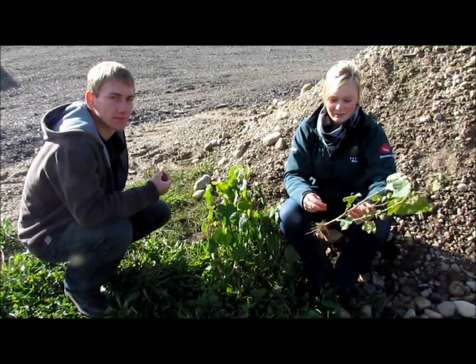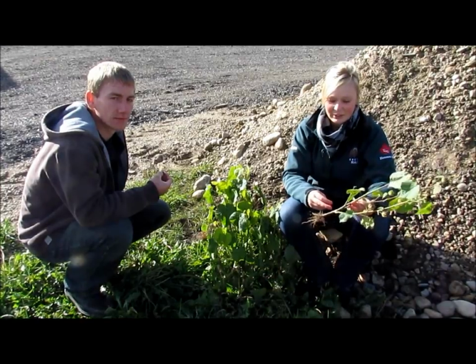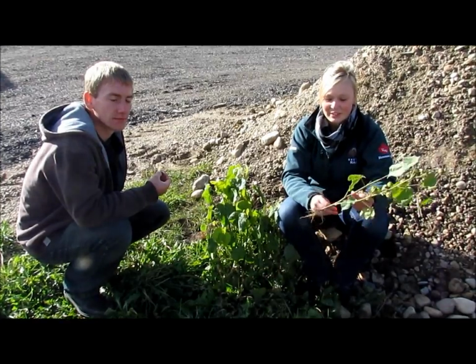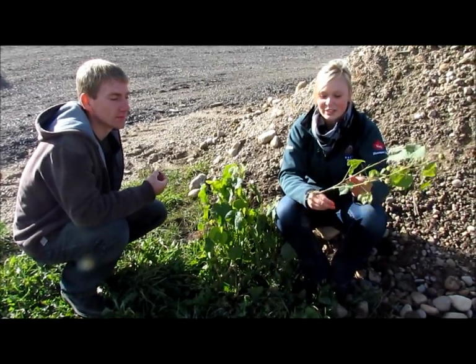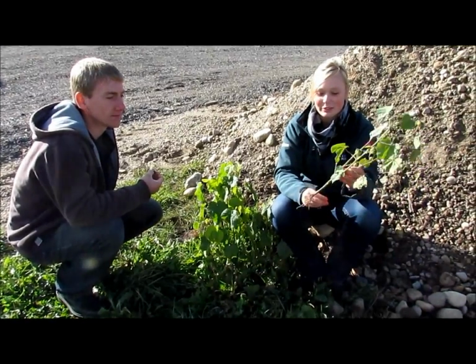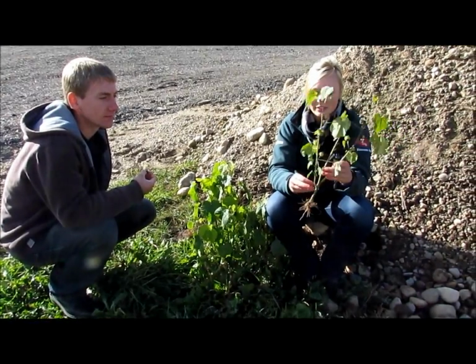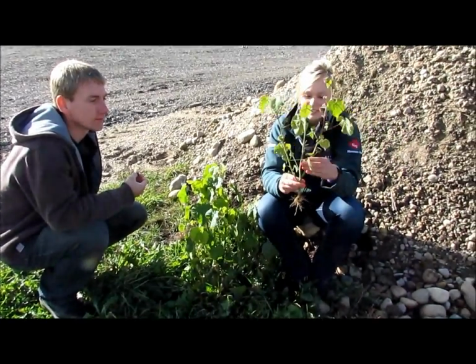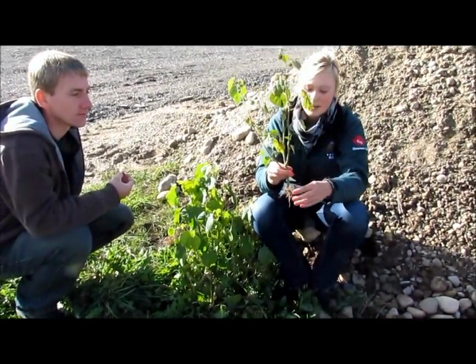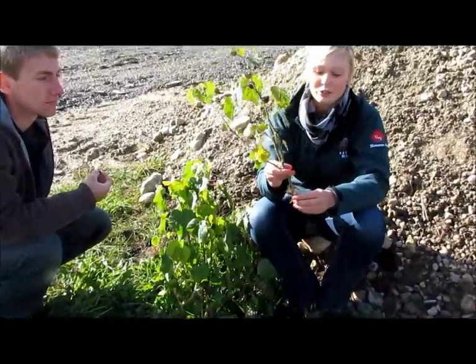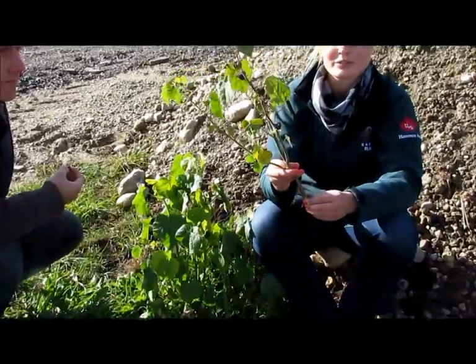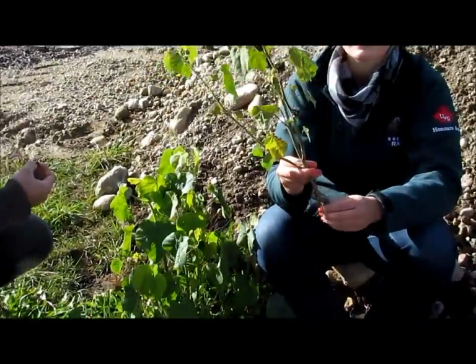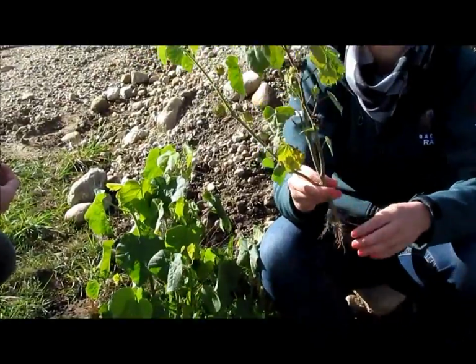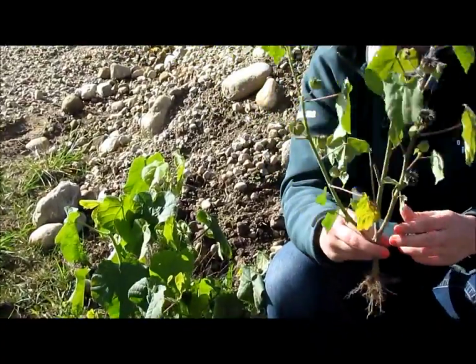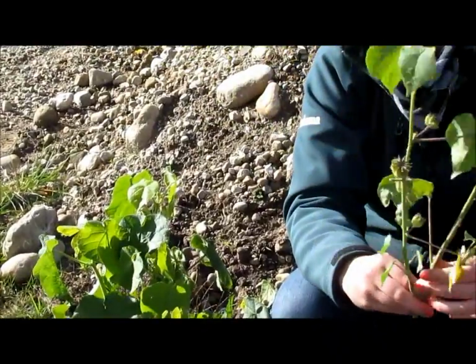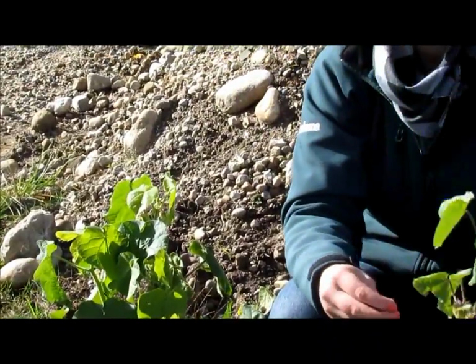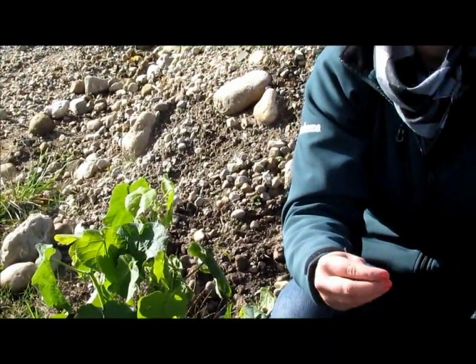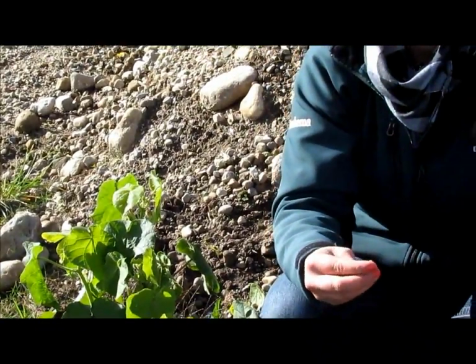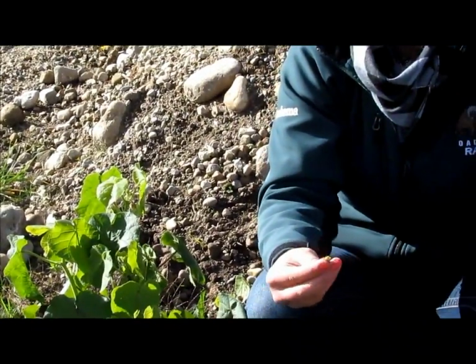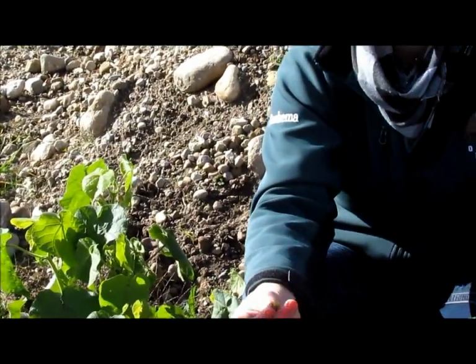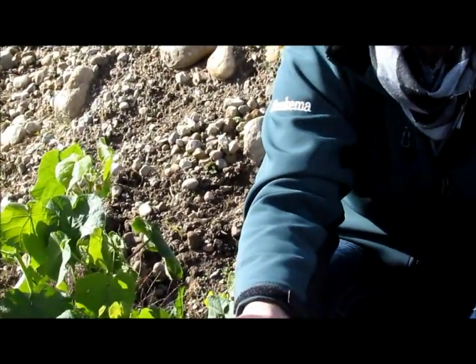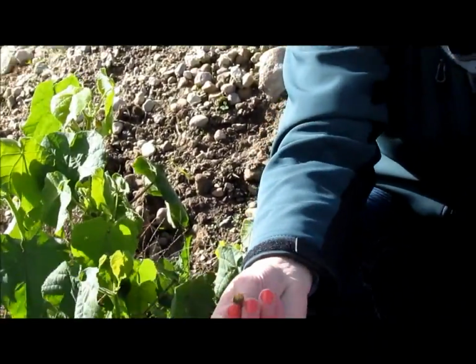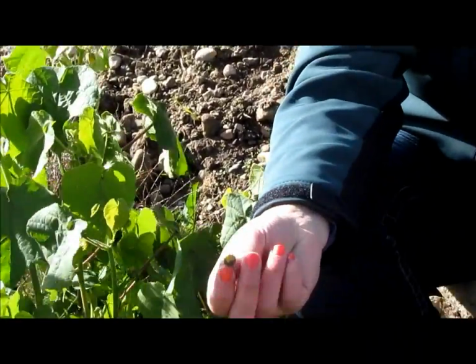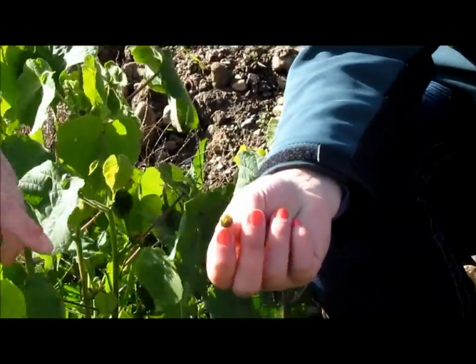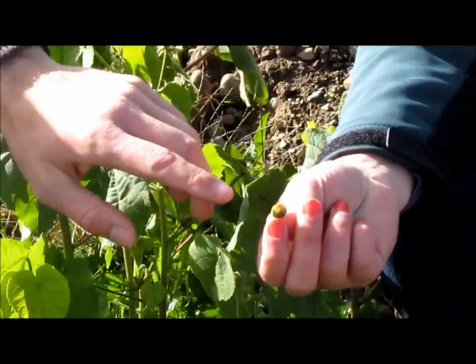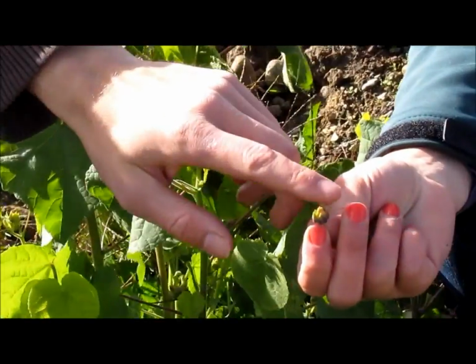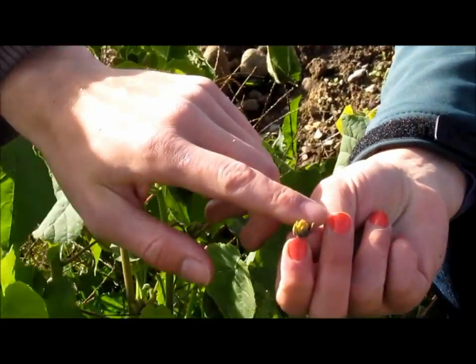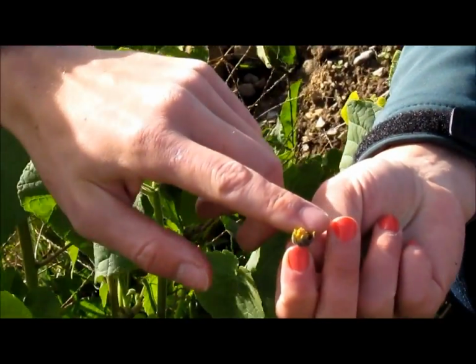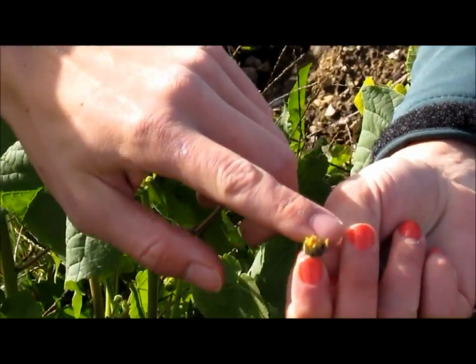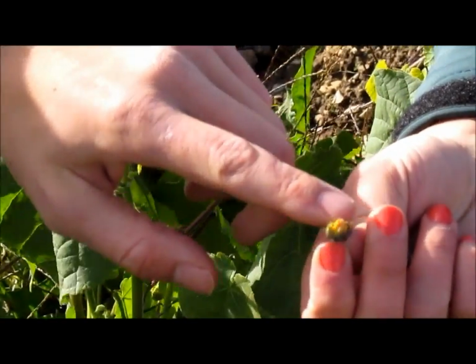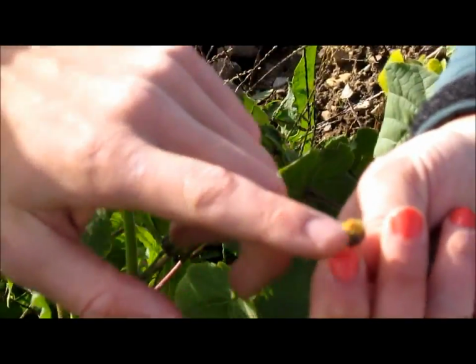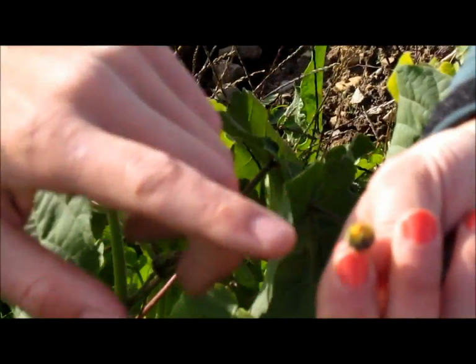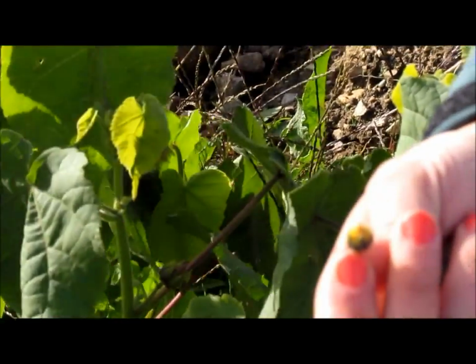Velvet leaf is an annual with a thick stem and a short root system. Velvet leaf flowers are yellow and have five petals. You can see from this immature example the basic shape and the yellow.